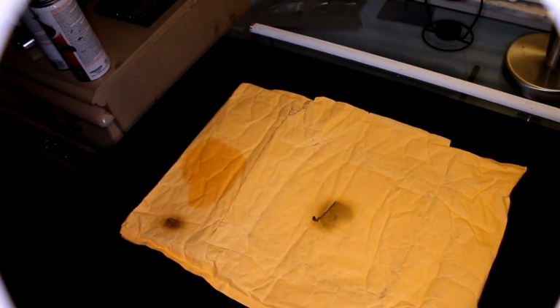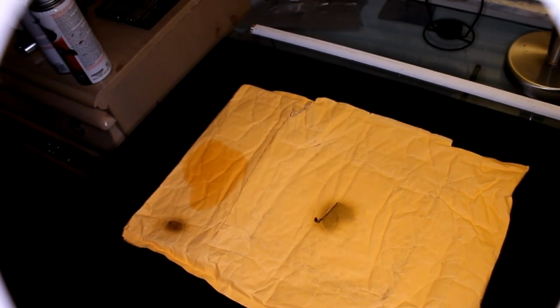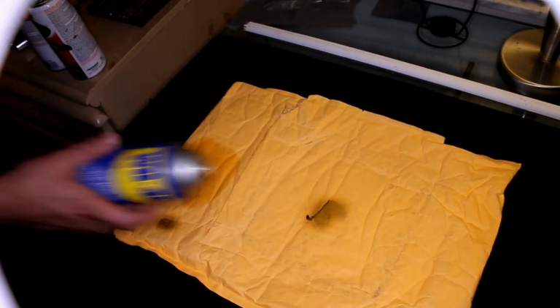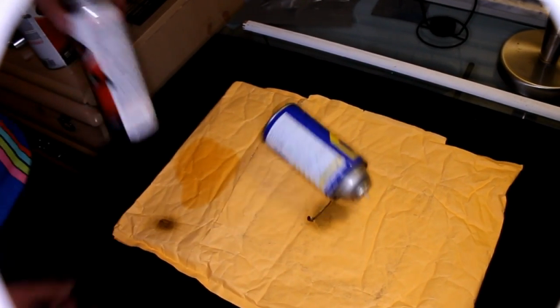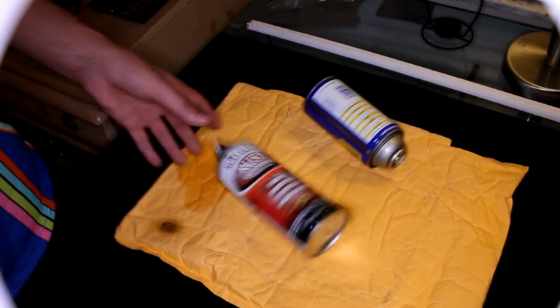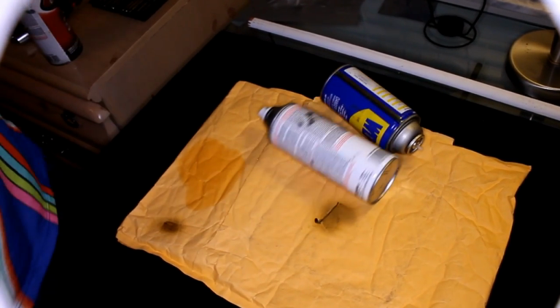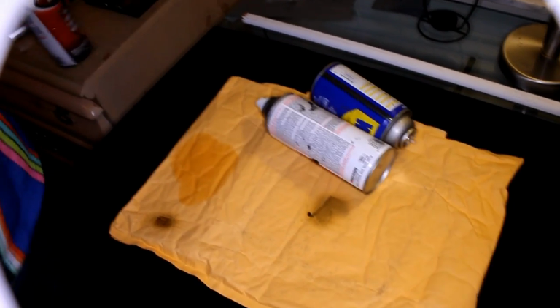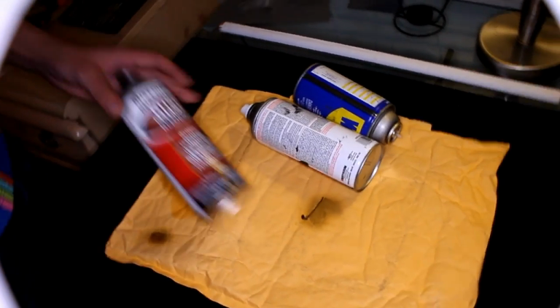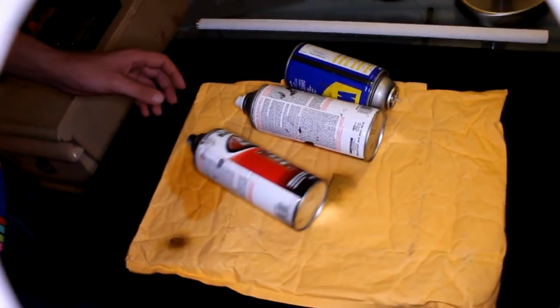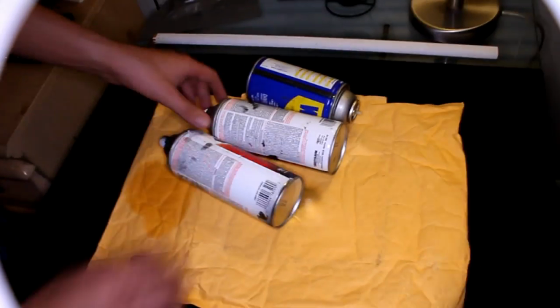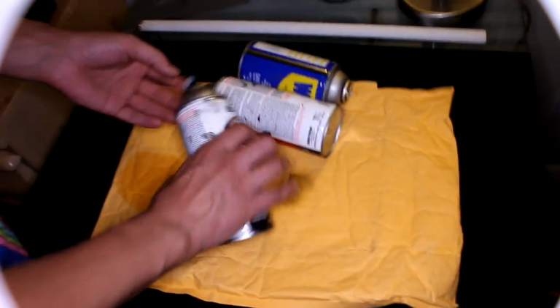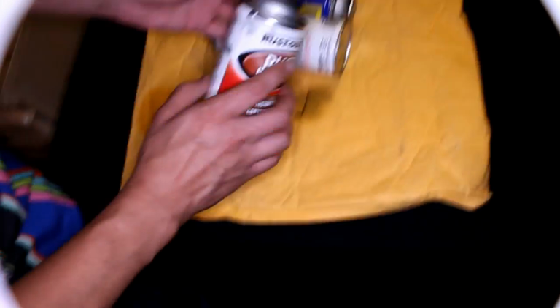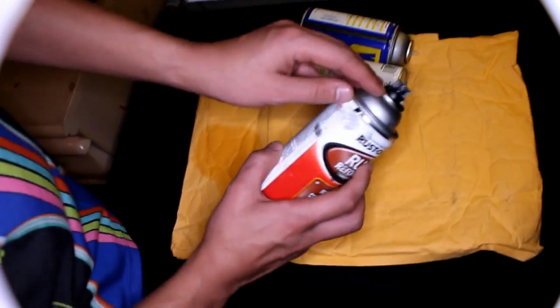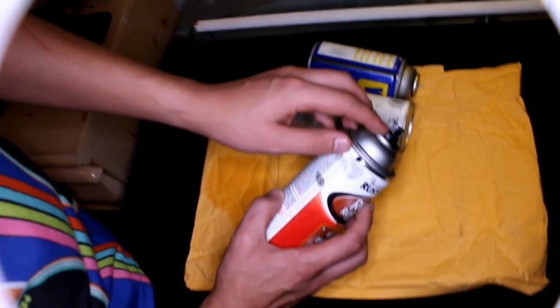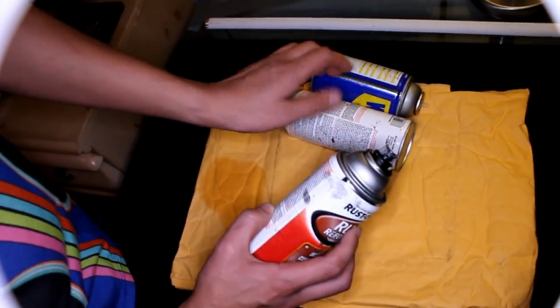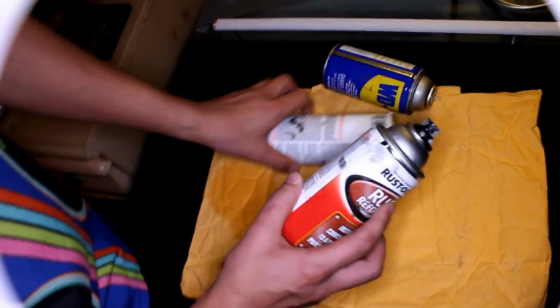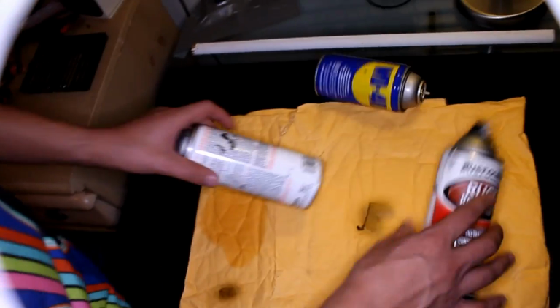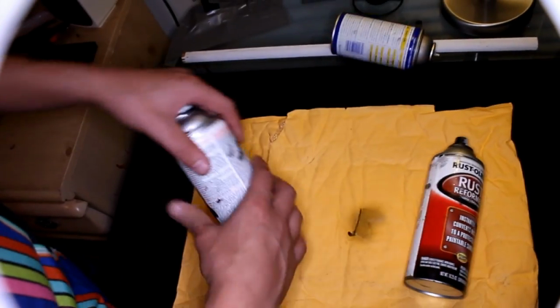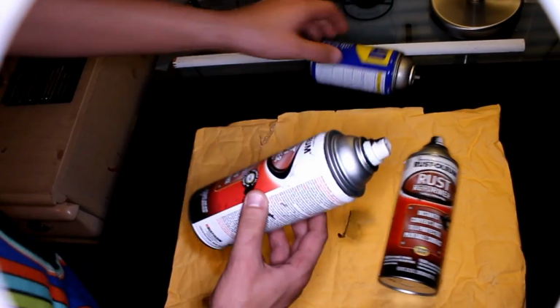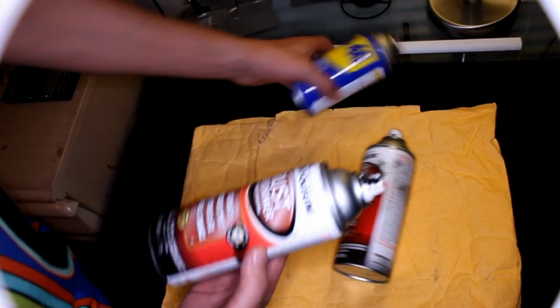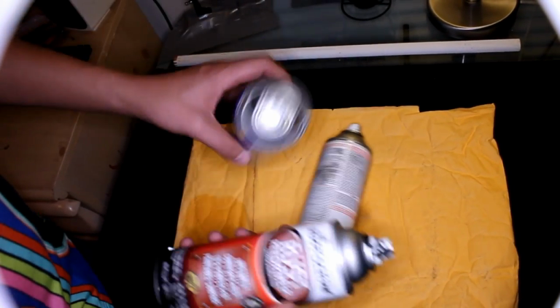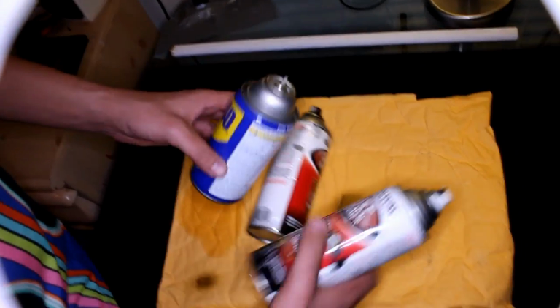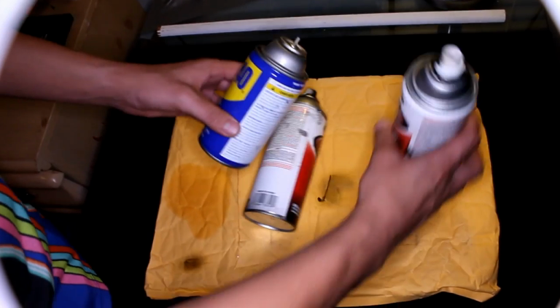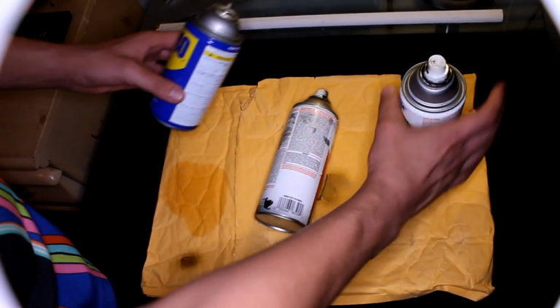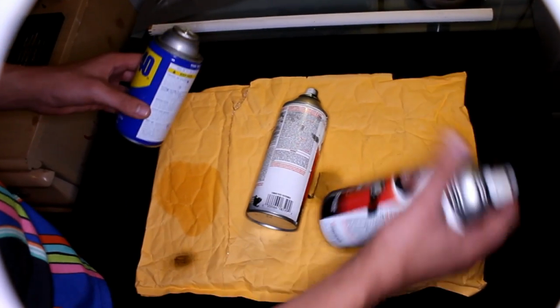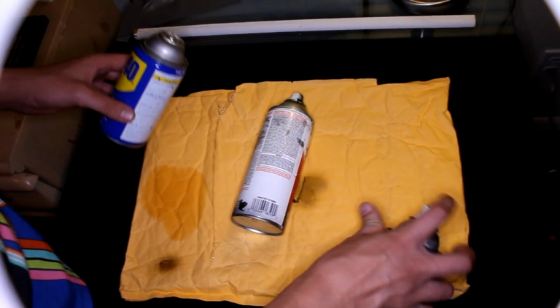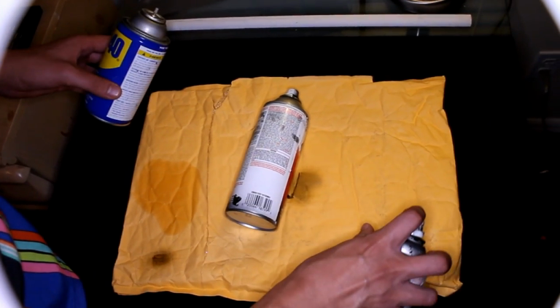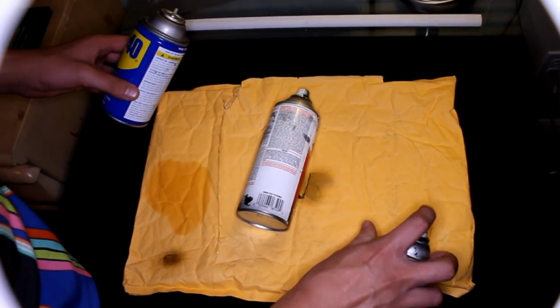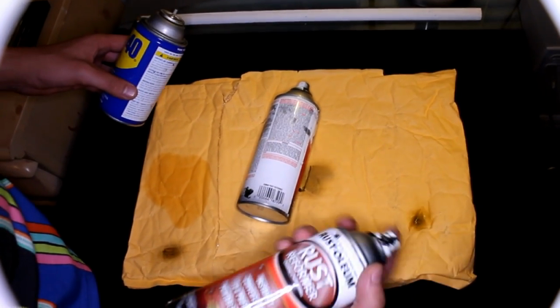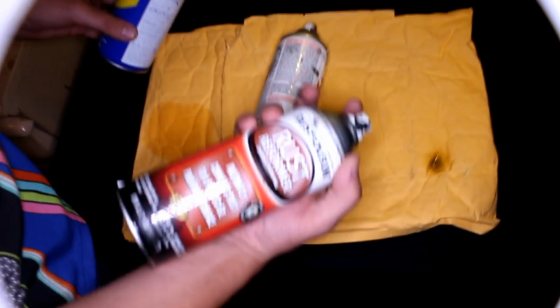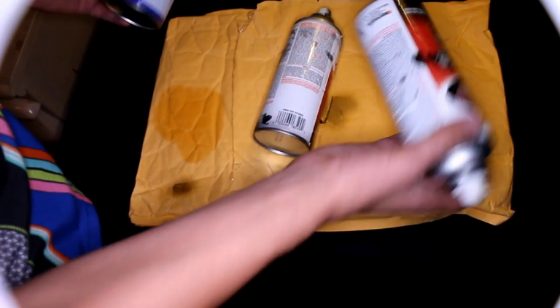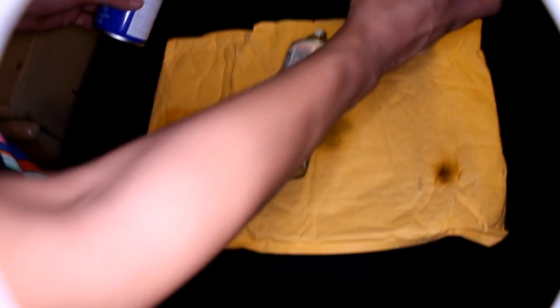What's up YouTube! So today we have all these spray cans. You know how things get bad after you use them — they don't work, they don't spray or the spray is crappy.